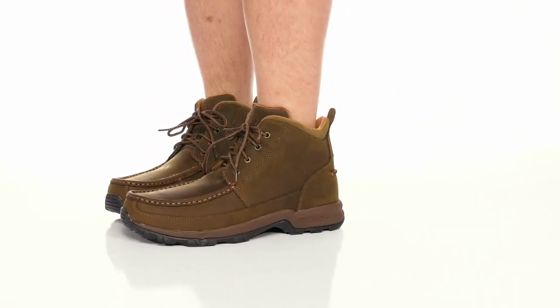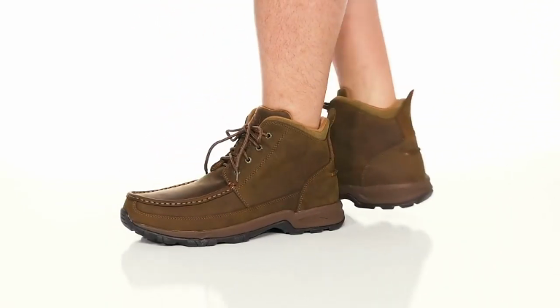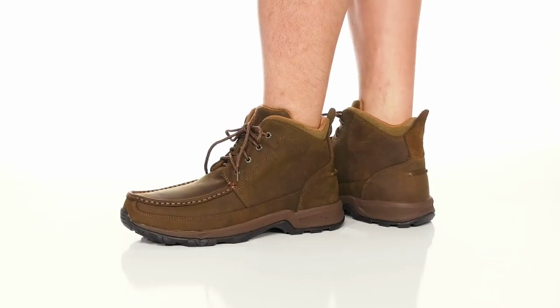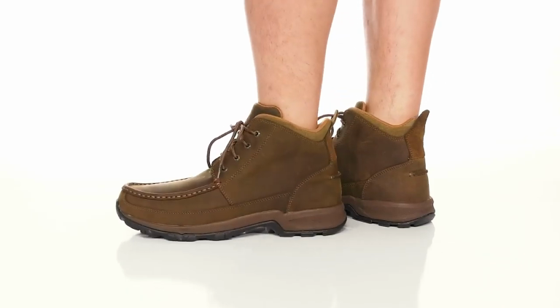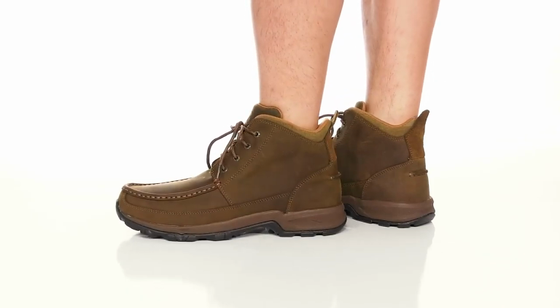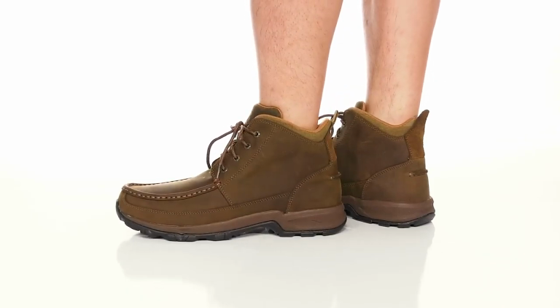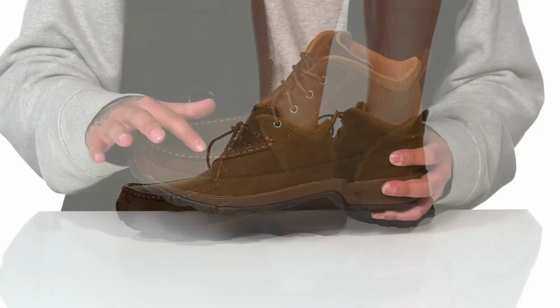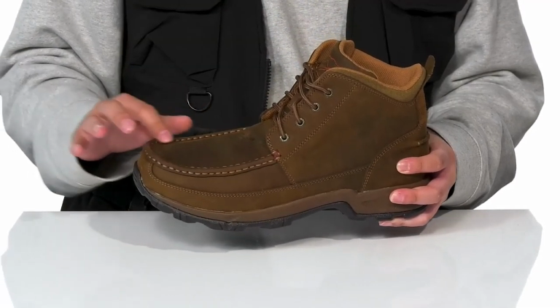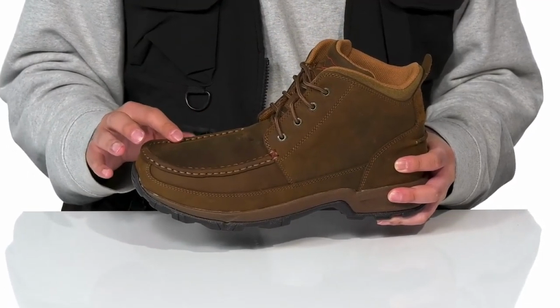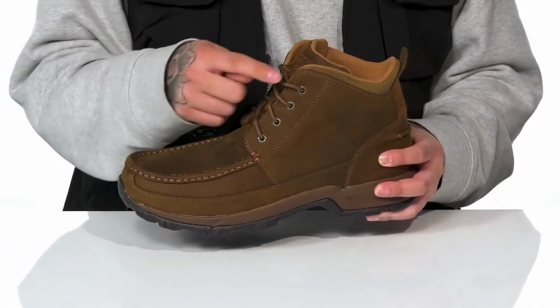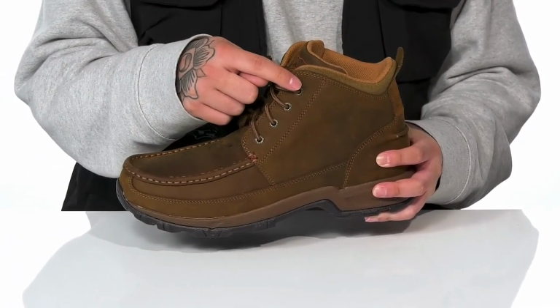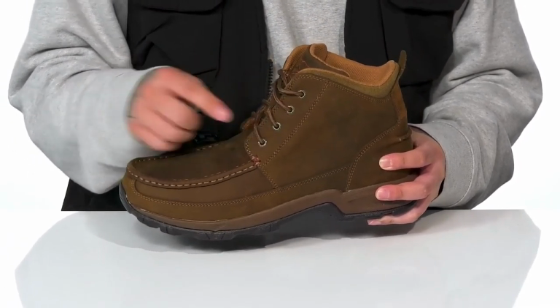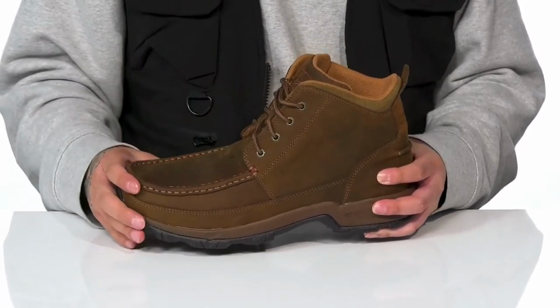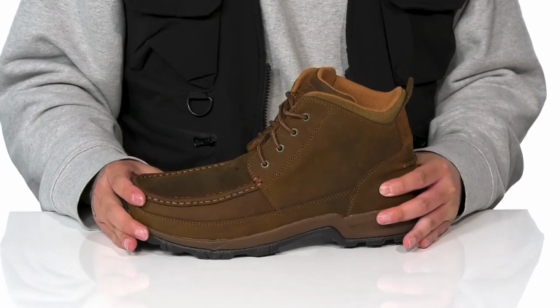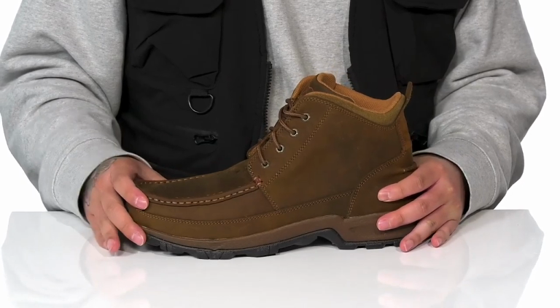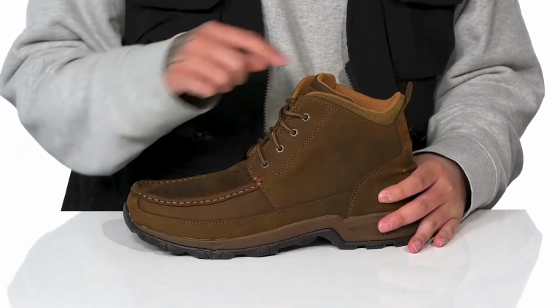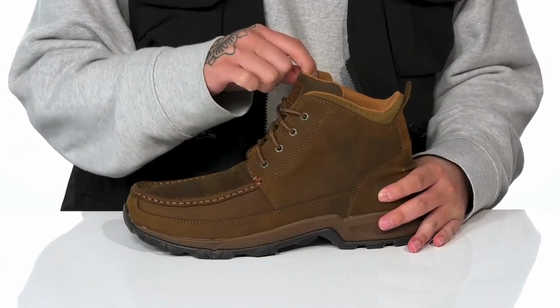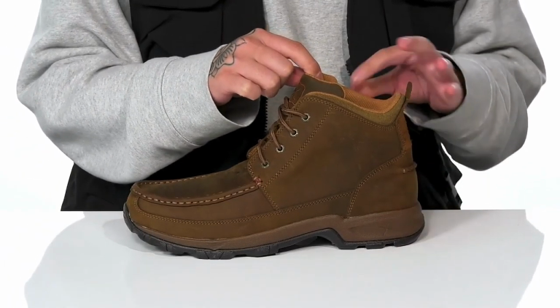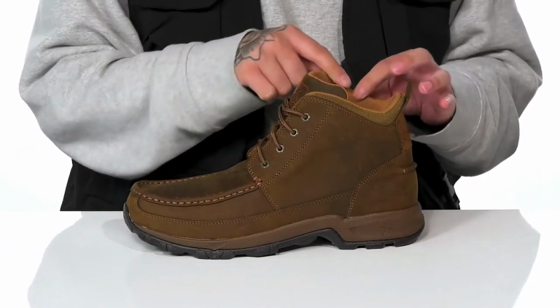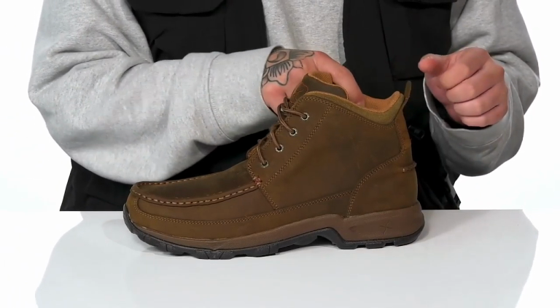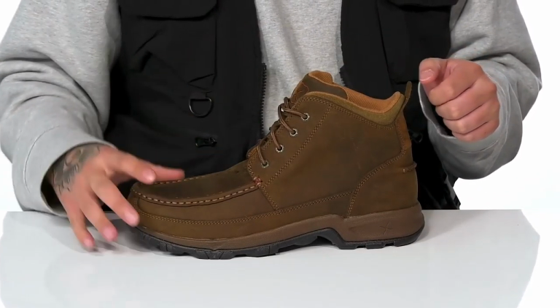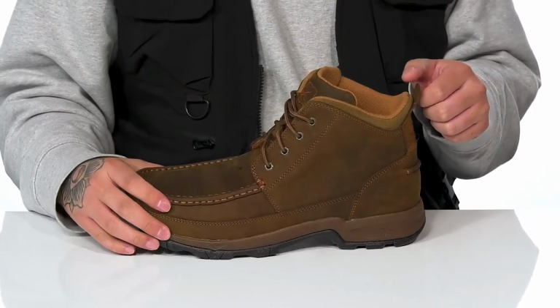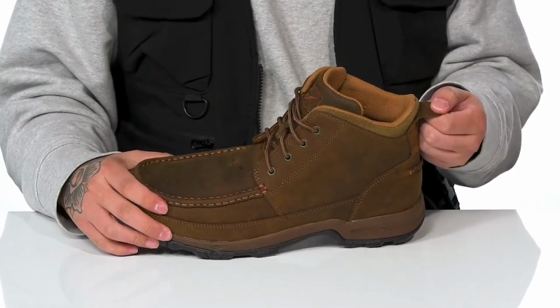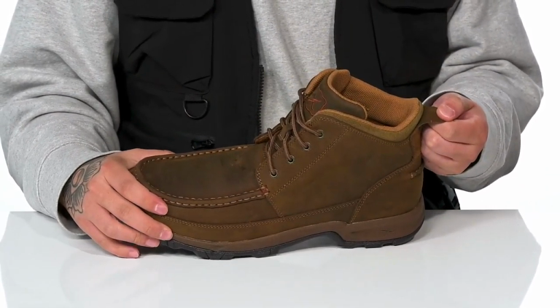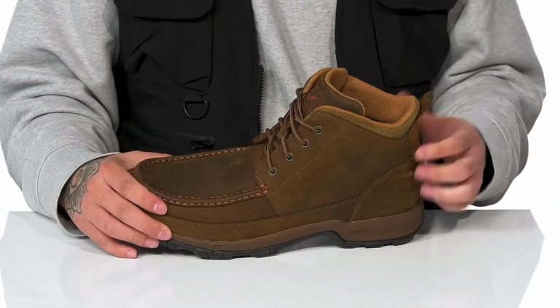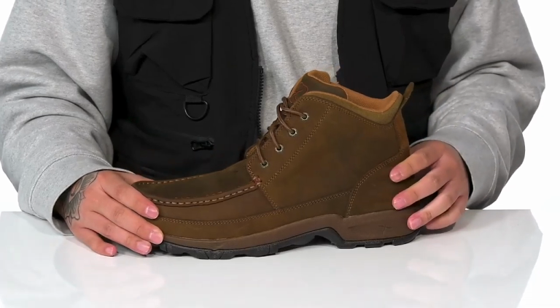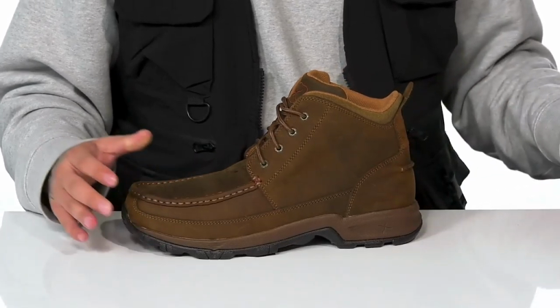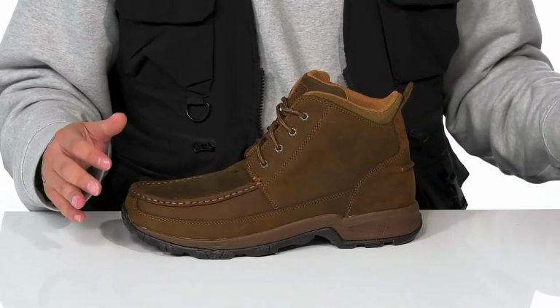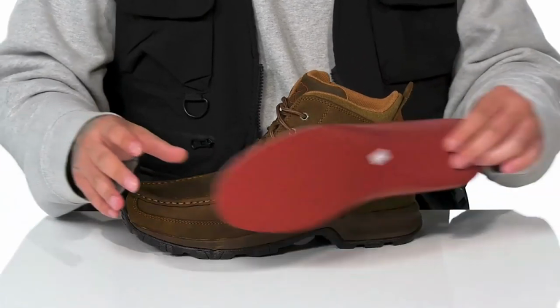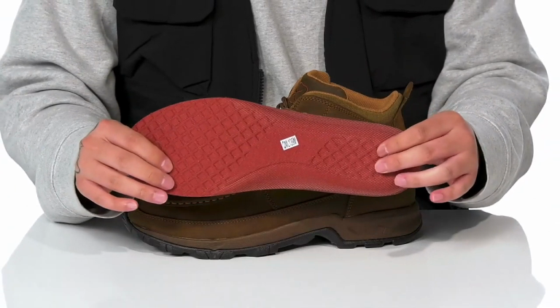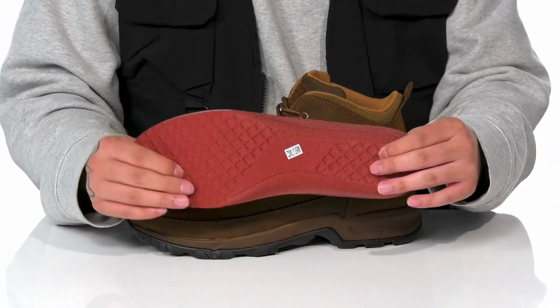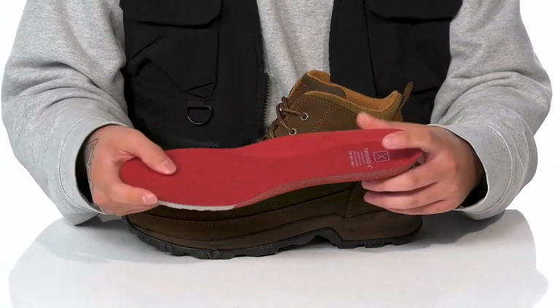This boot from Twisted X is made with a durable leather upper, mock stitching around the toe, along with a traditional lace-up design that provides a secure fit. Padding on the tongue and collar with a quick-drying textile lining and a pull tab located here at the heel. A removable machine washable foam footbed that's going to help keep them comfortable with each and every step.